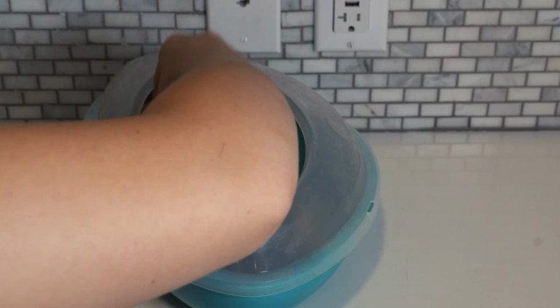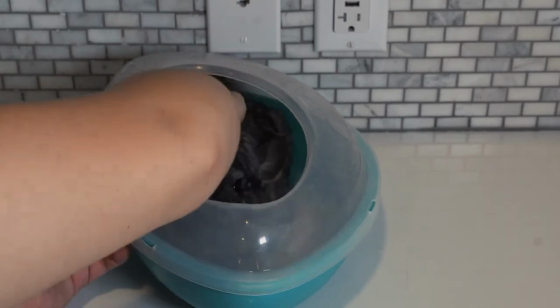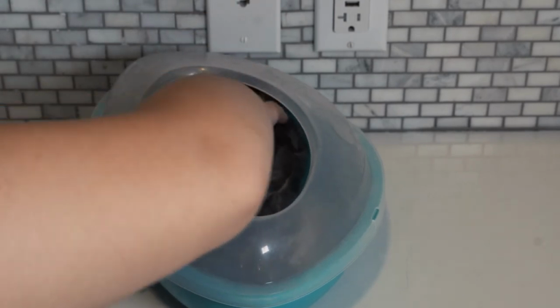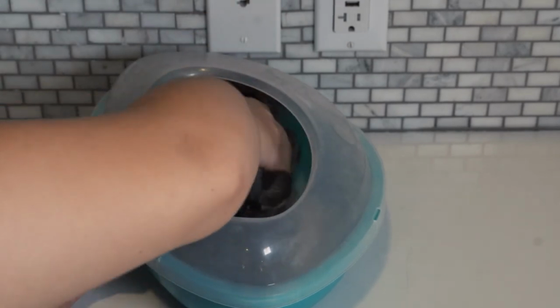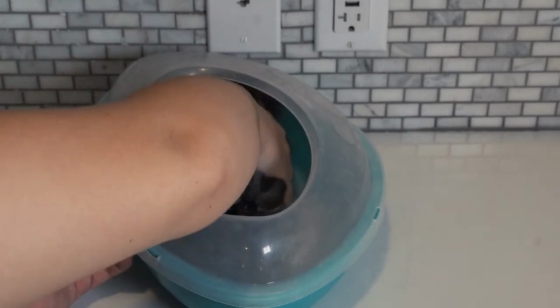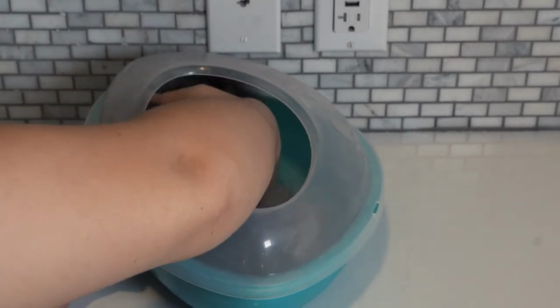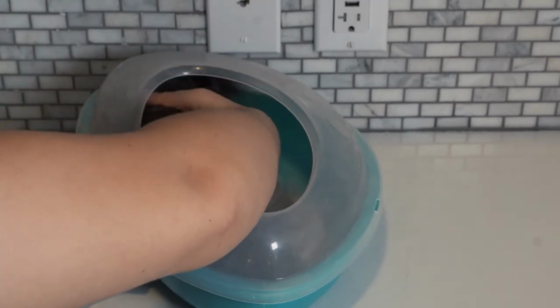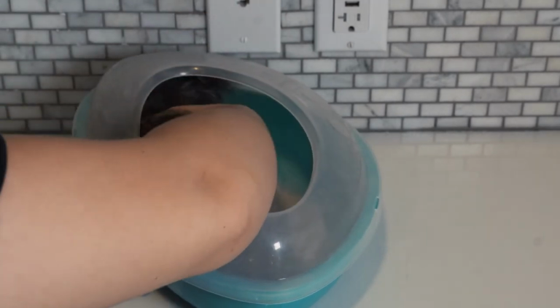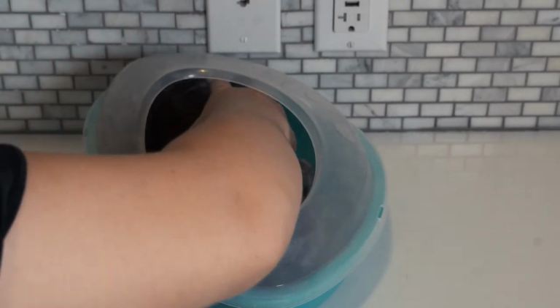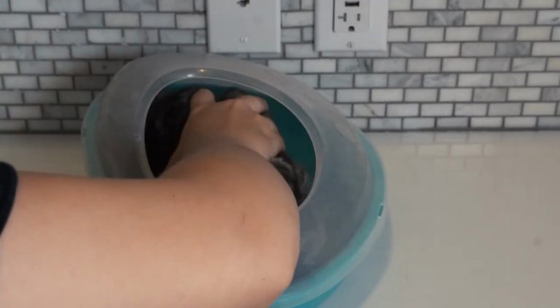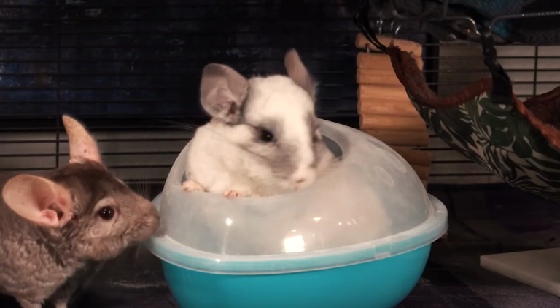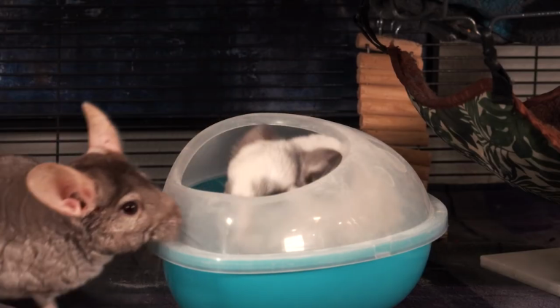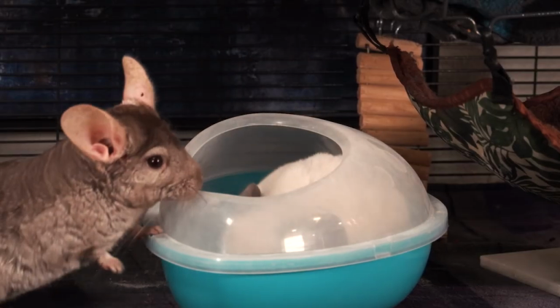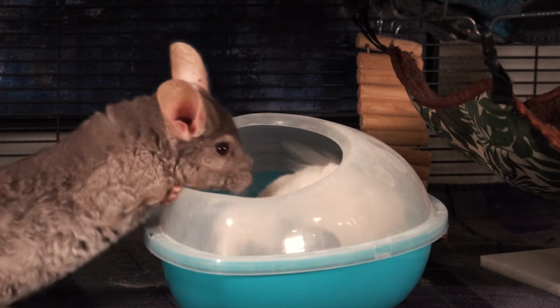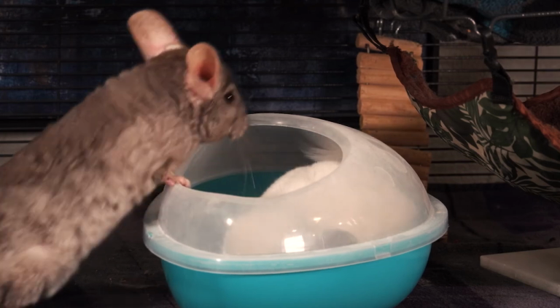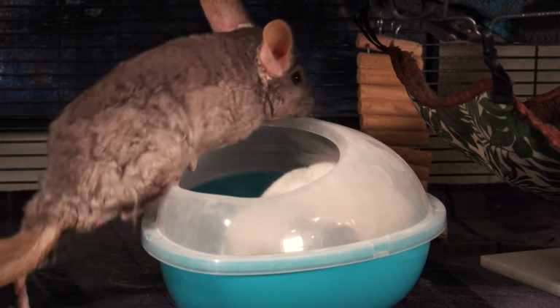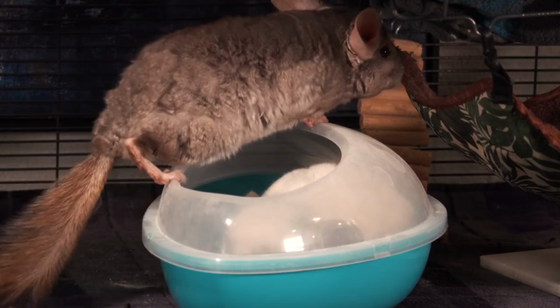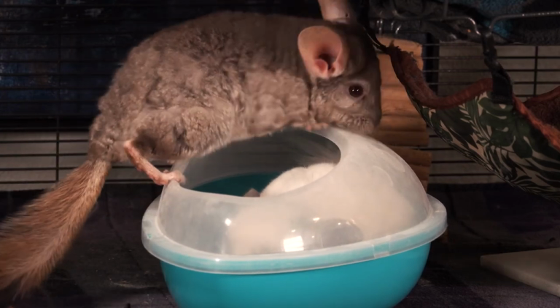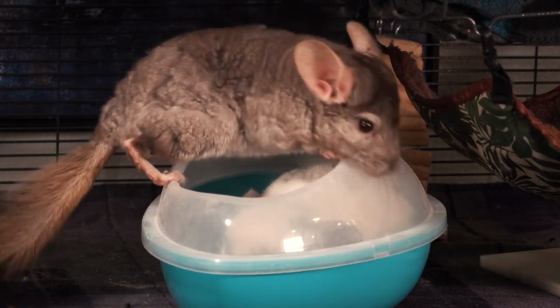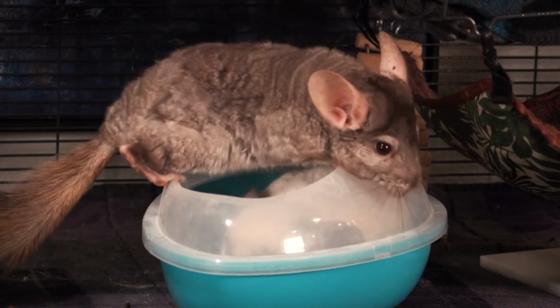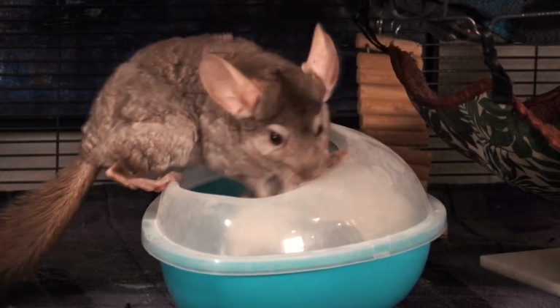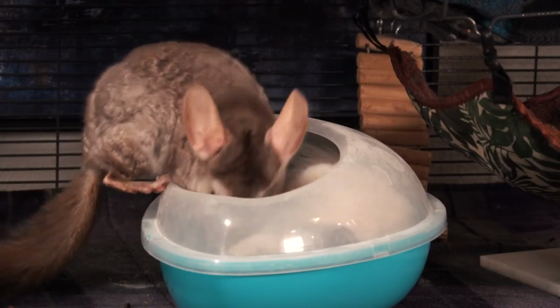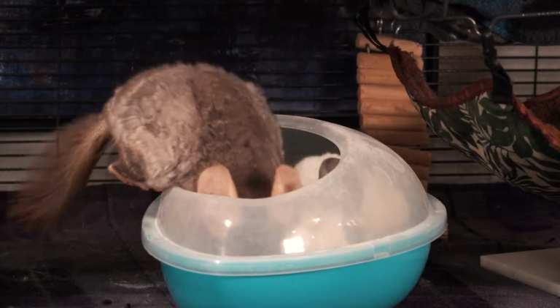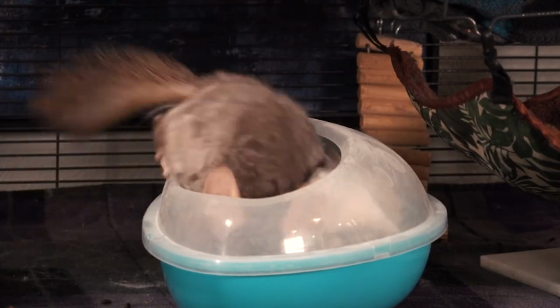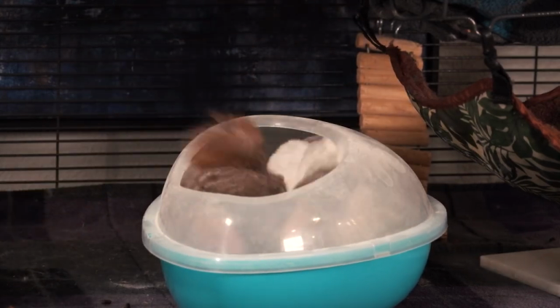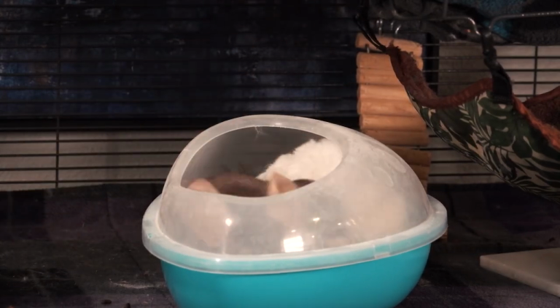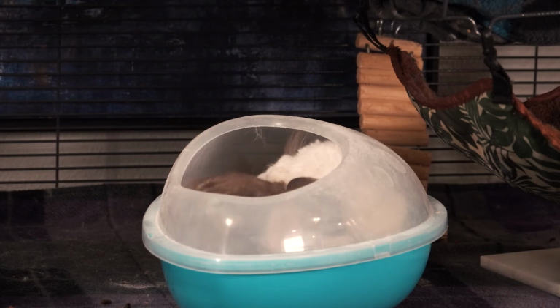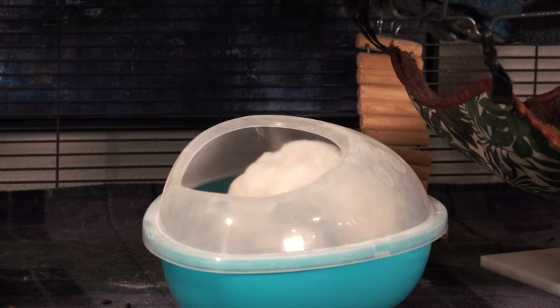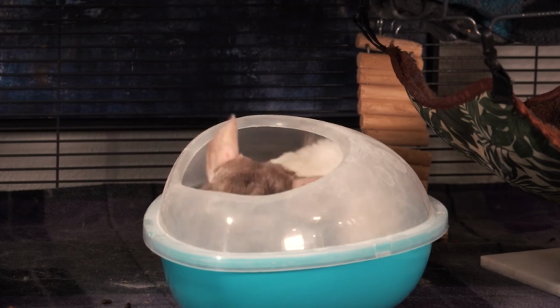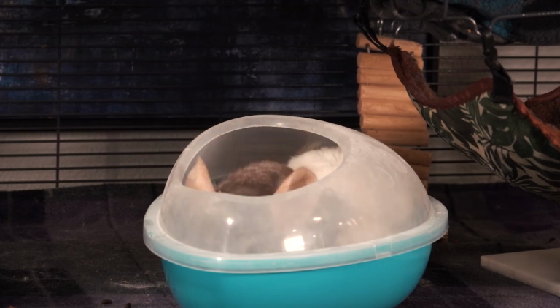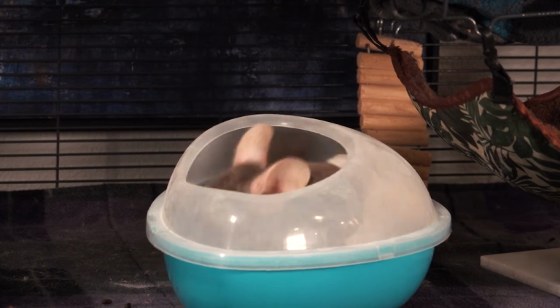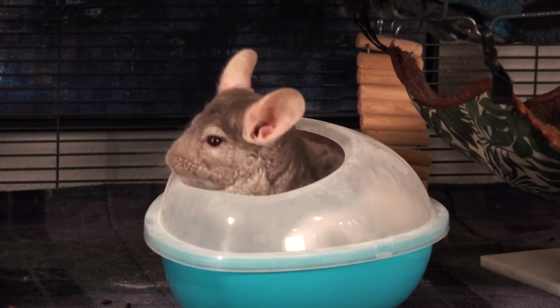You may have to do this a couple of times for your chinchilla to get the hang of it. Or if you have two chinchillas, one of your chinnies can help to teach the other one how to take a bath by simply bathing themselves. The one who doesn't know how to bathe will just follow suit.